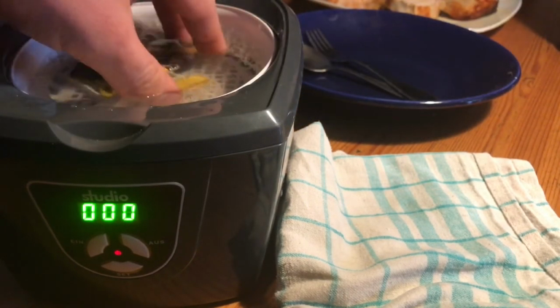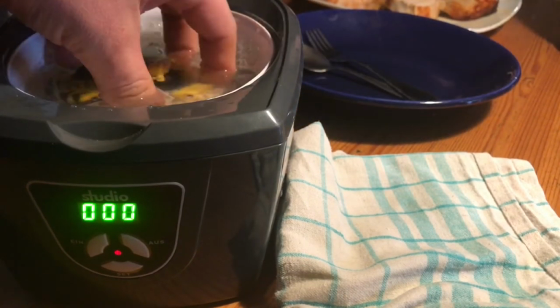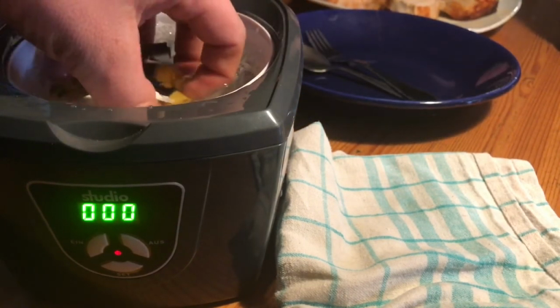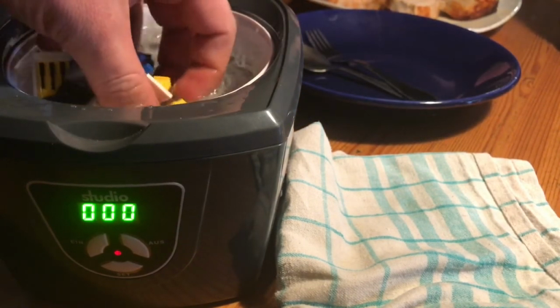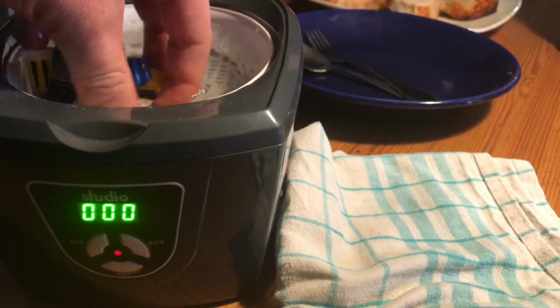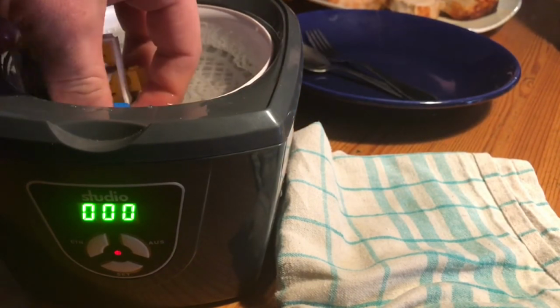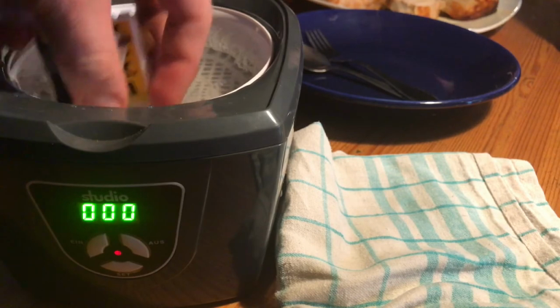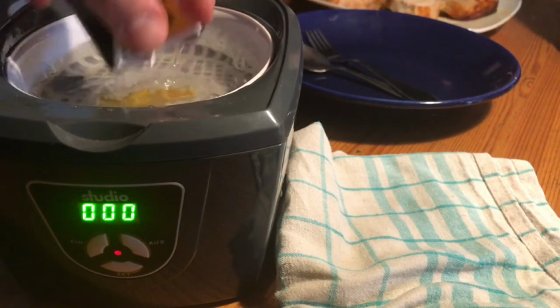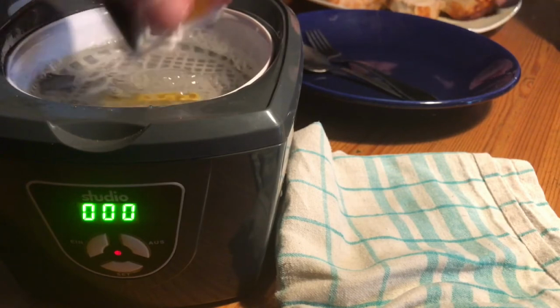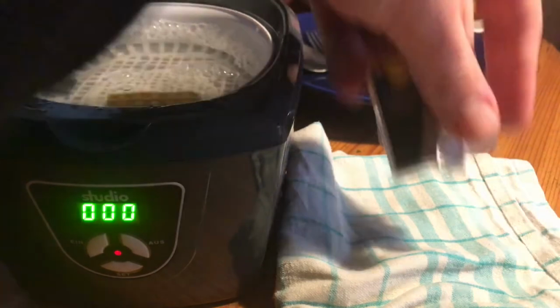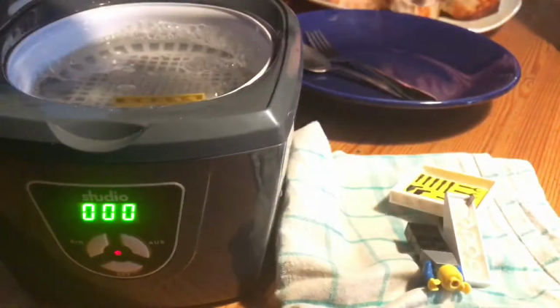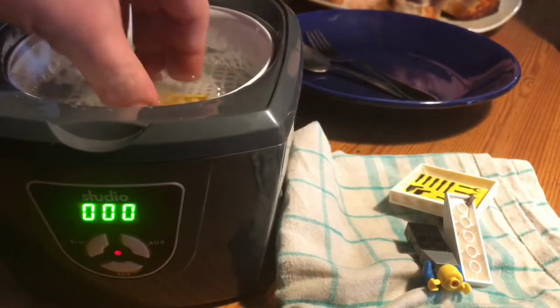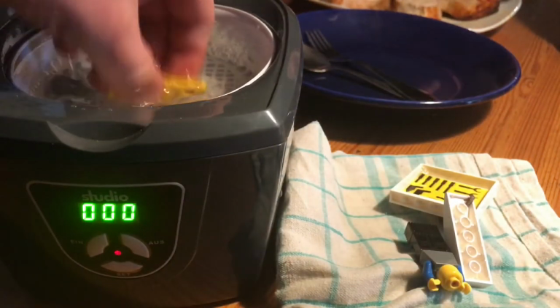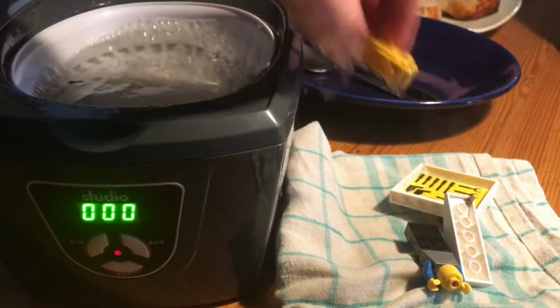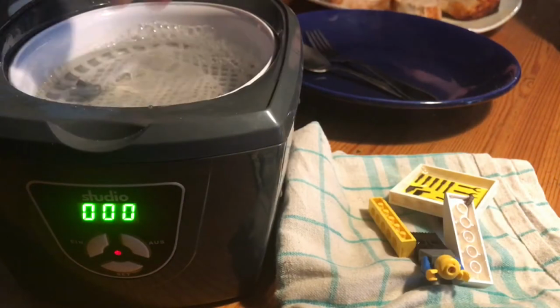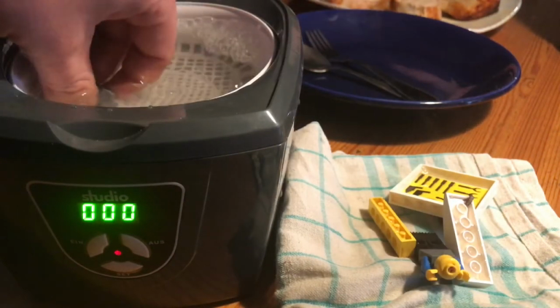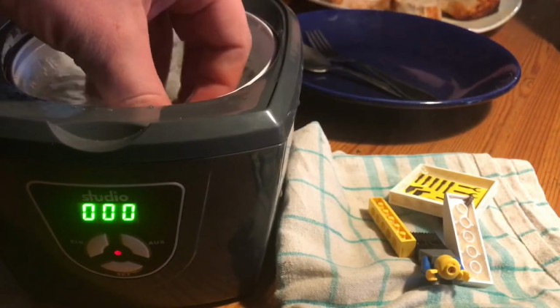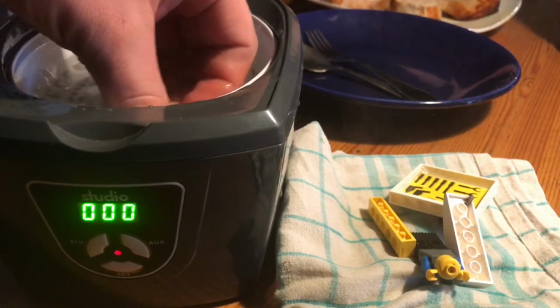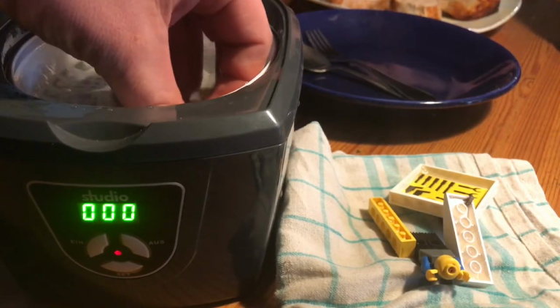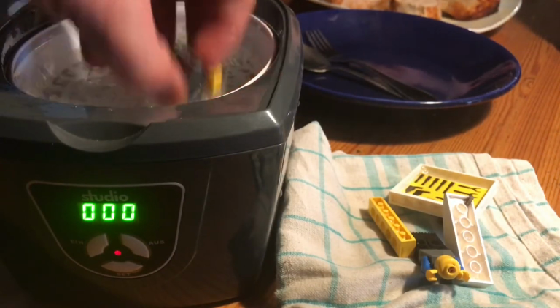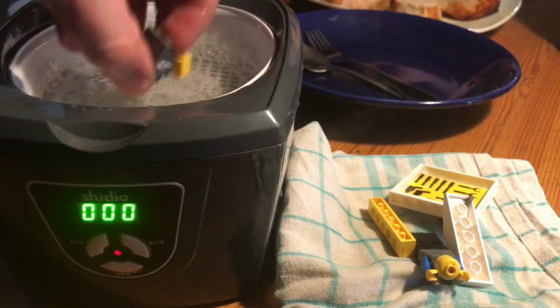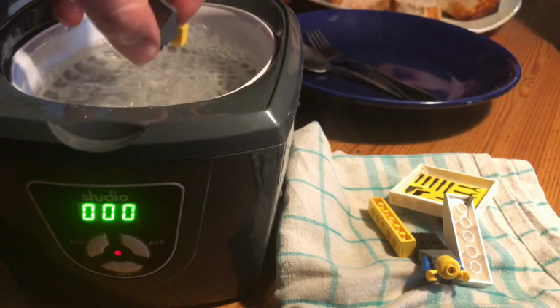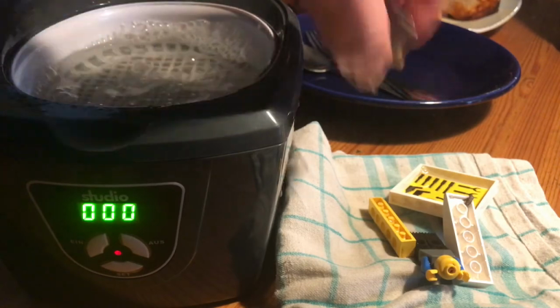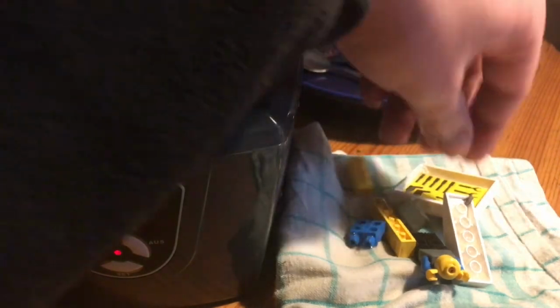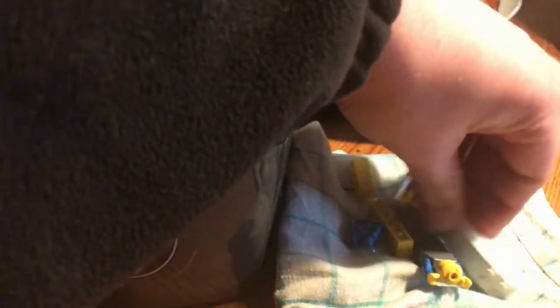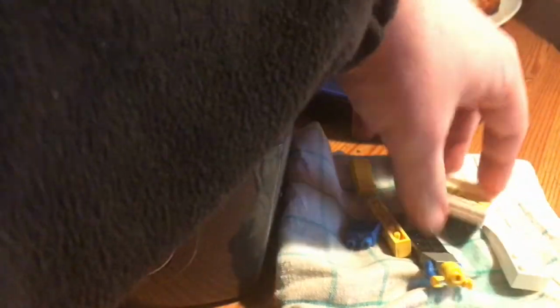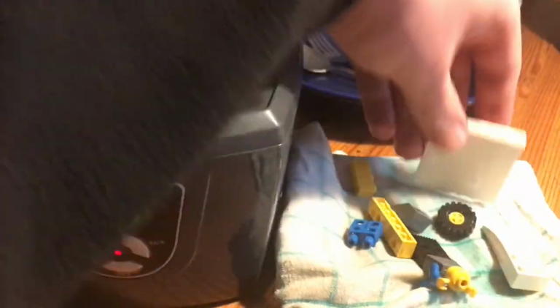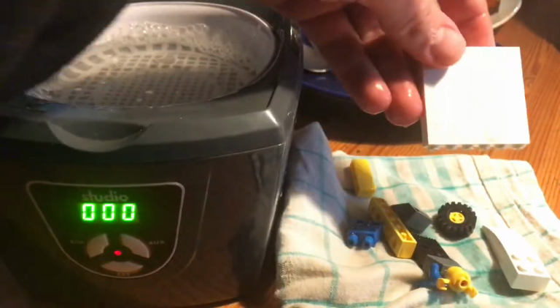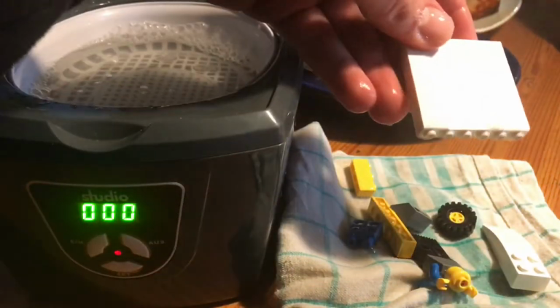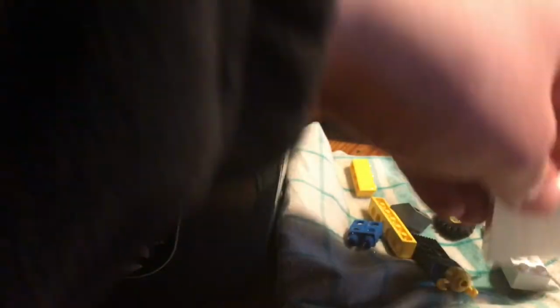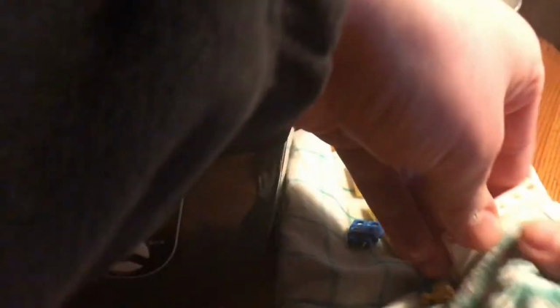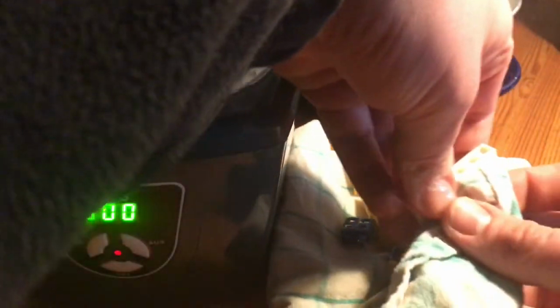As you can see the timer reached to zero. Now extract the Lego and dry it a little bit after this. You are finished.